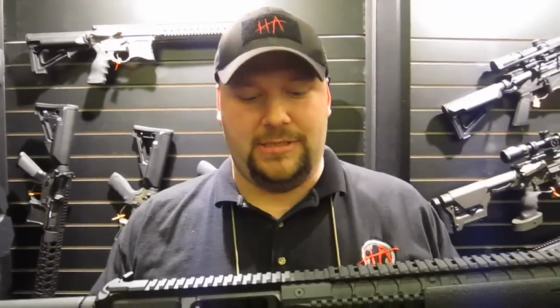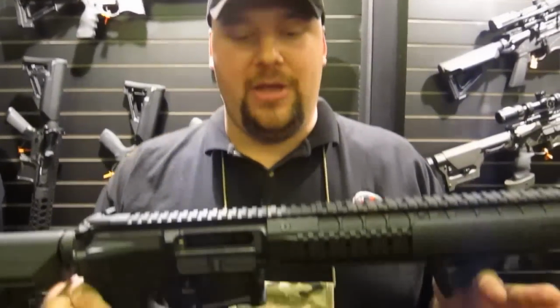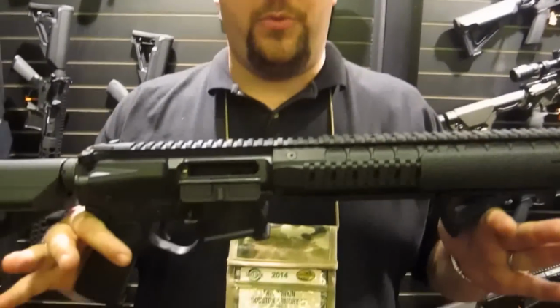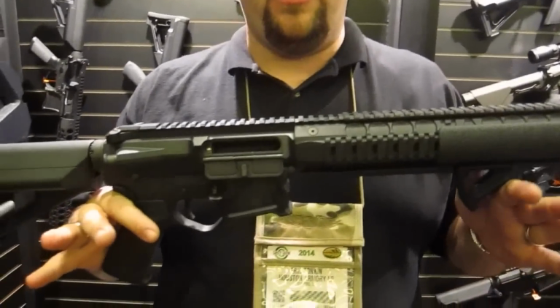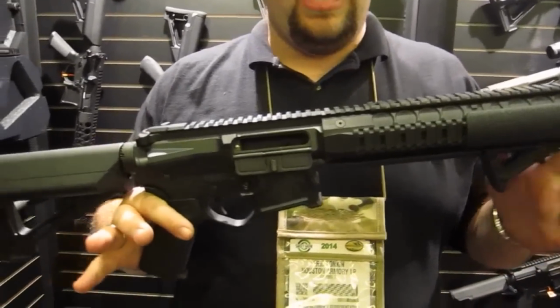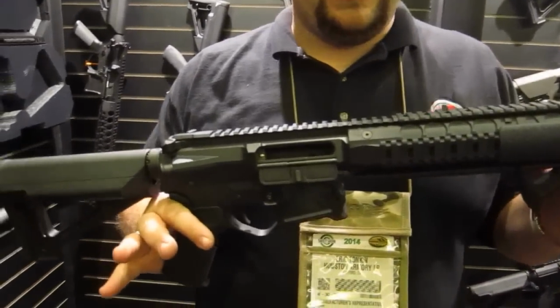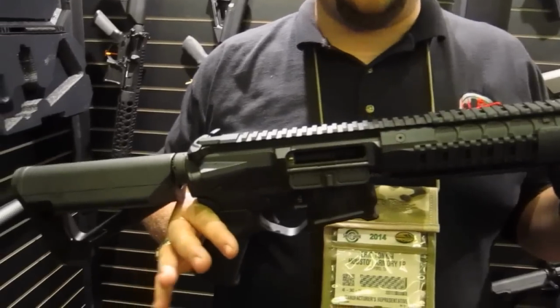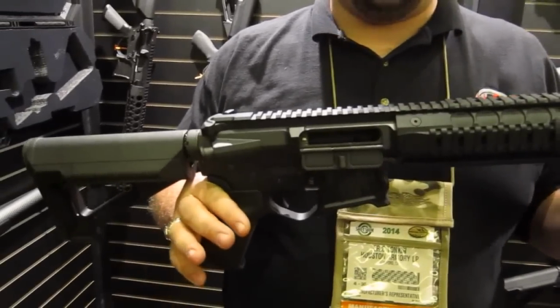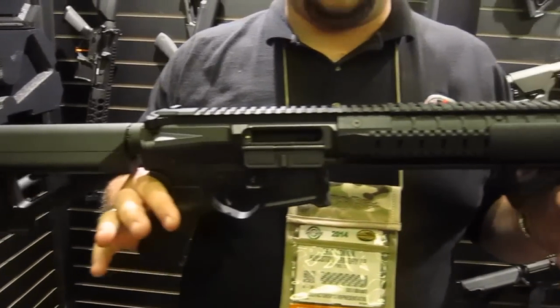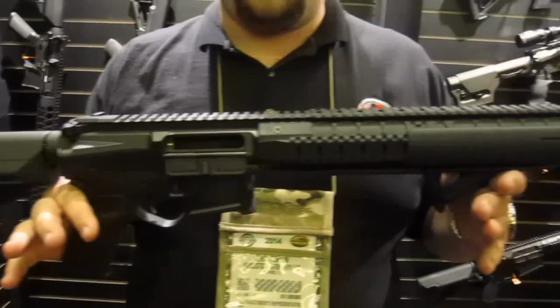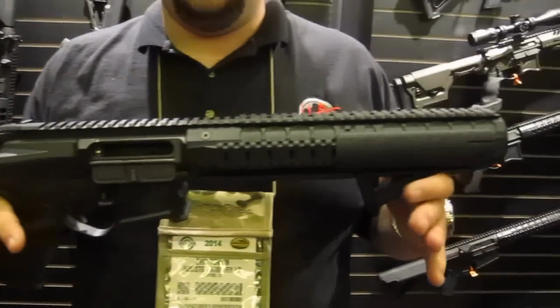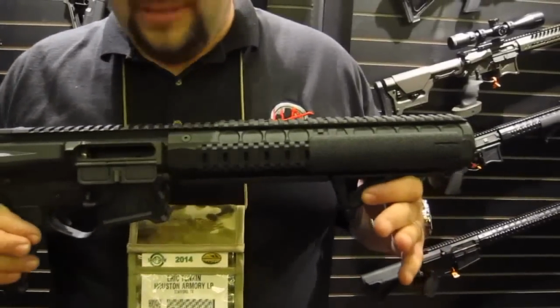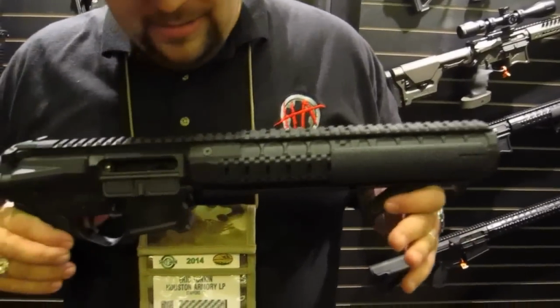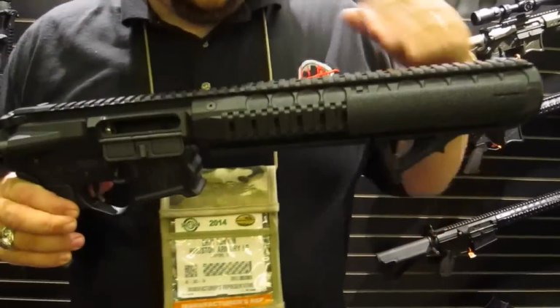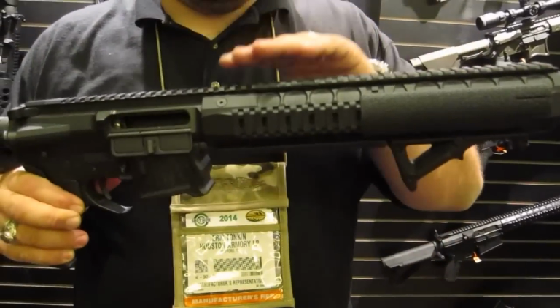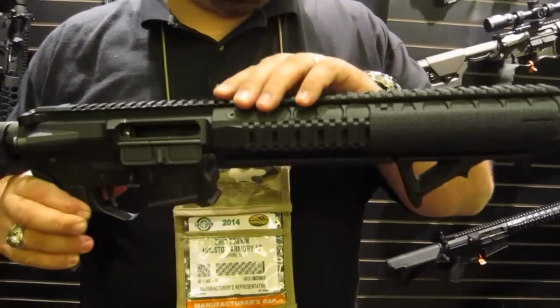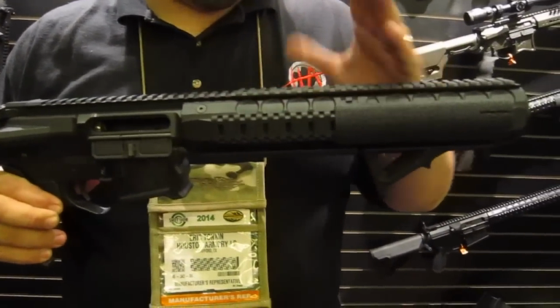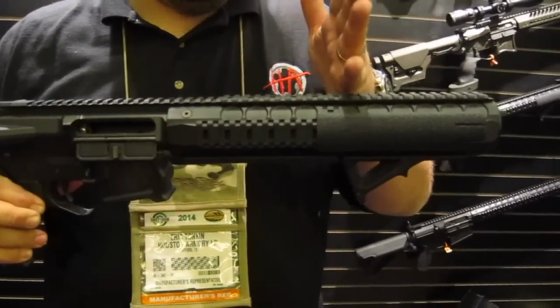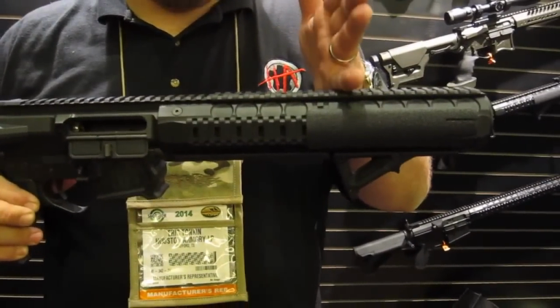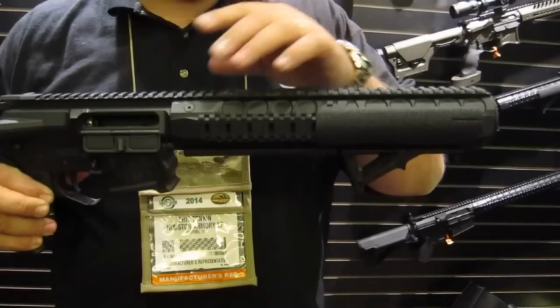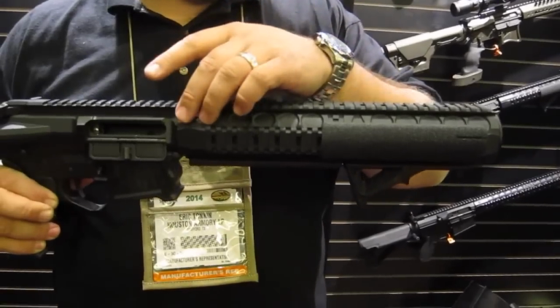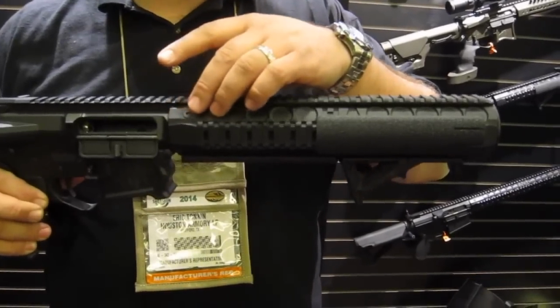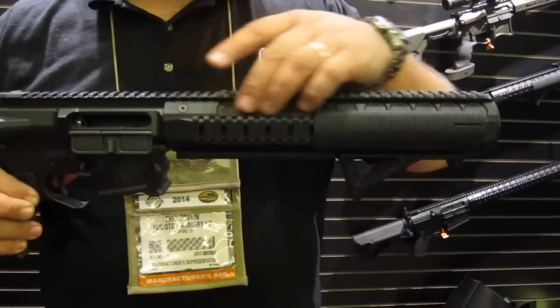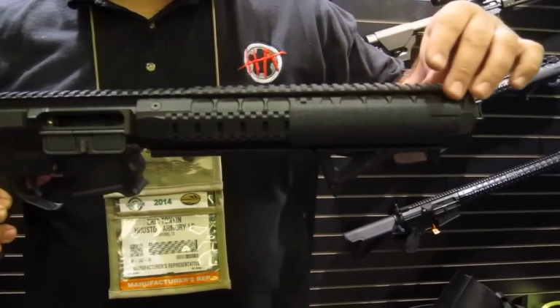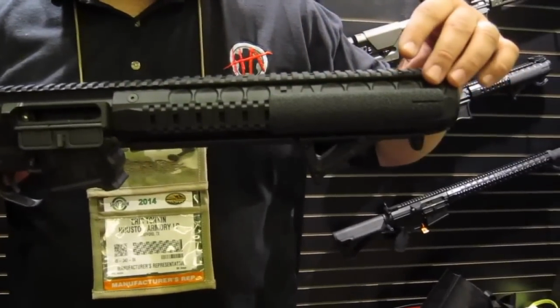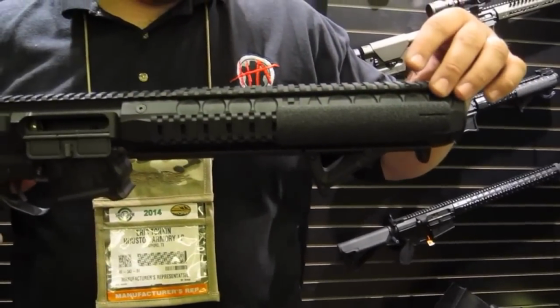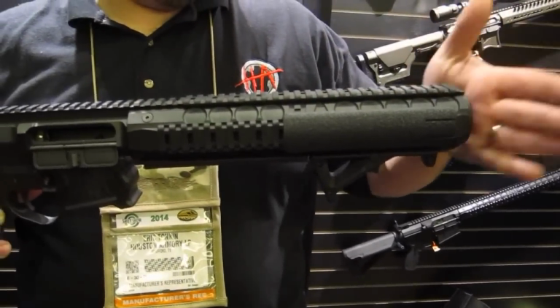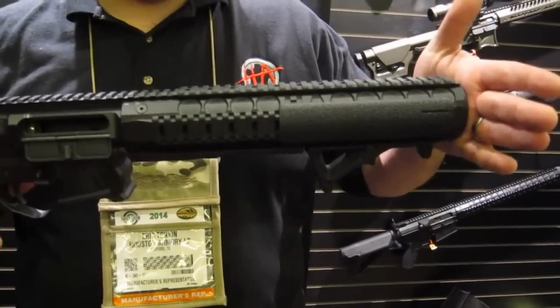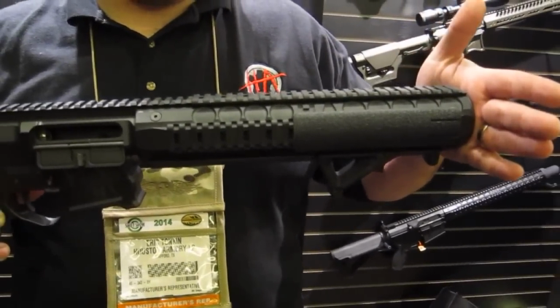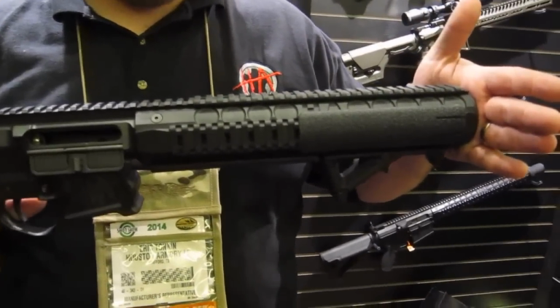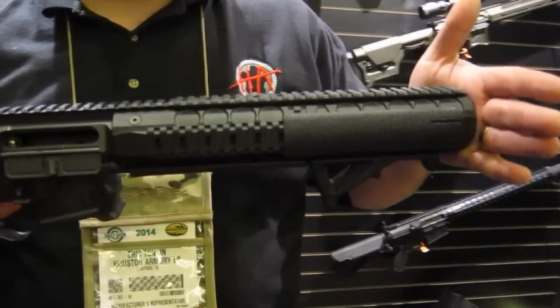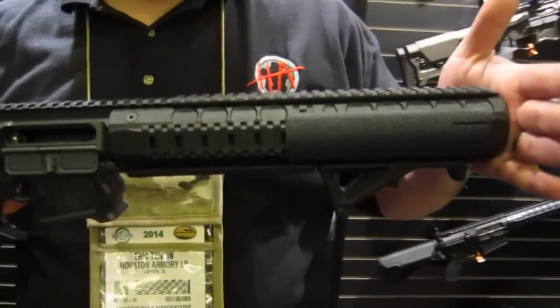This is the 300 IC Integral 300 Blackout rifle. This is a 300 Blackout barrel, 8 inches. We have a suppressed integral handguard, 12 inches overall length. This is an SBR.